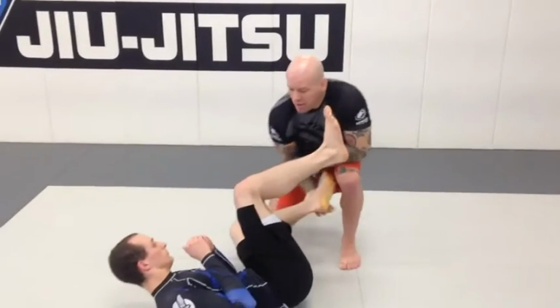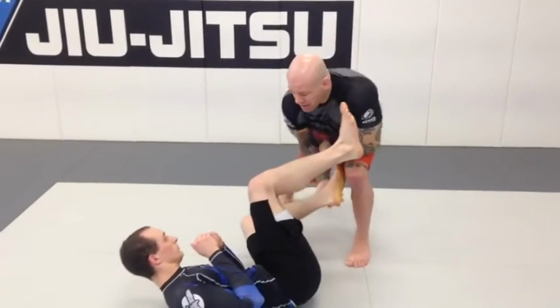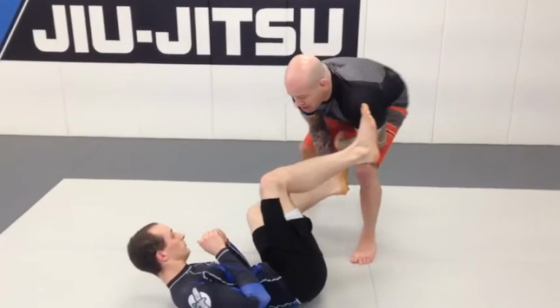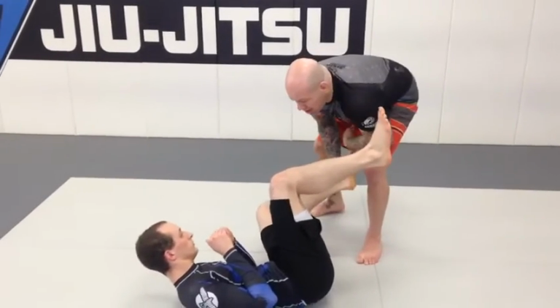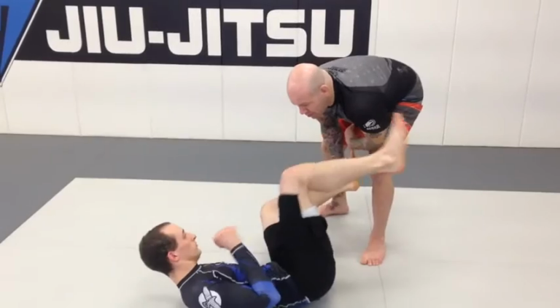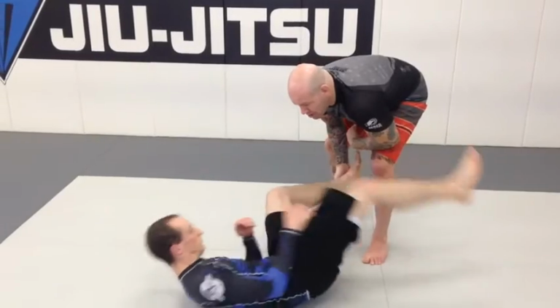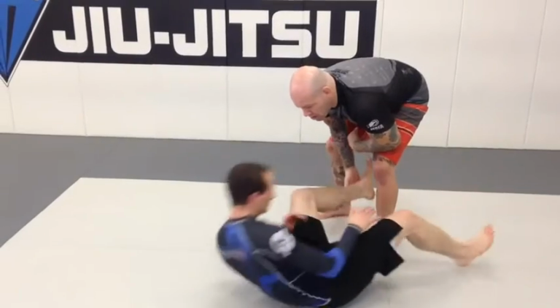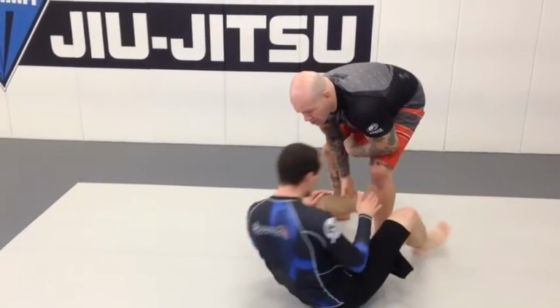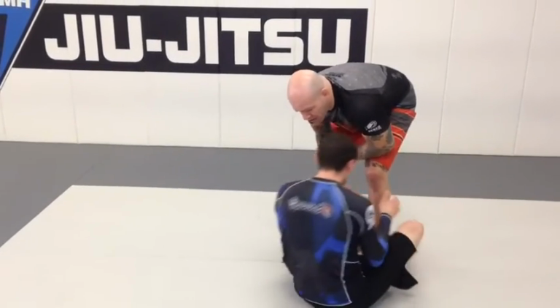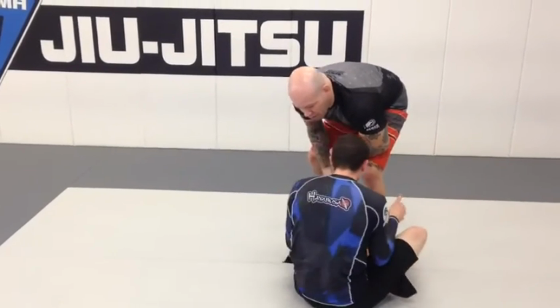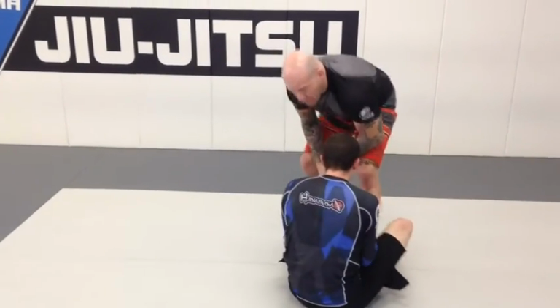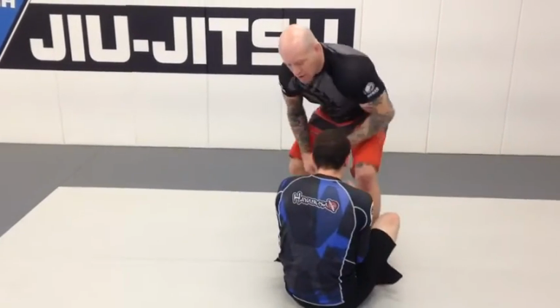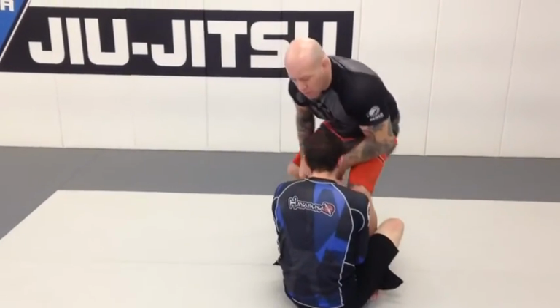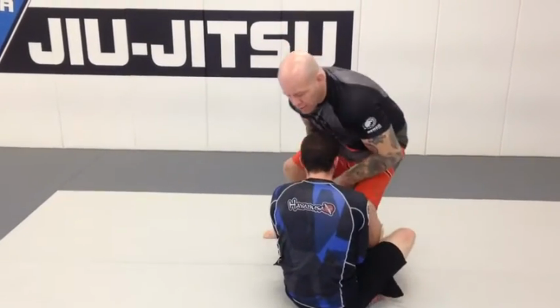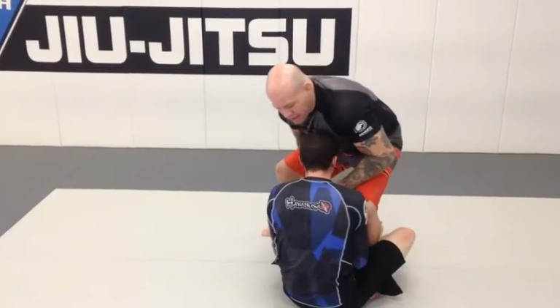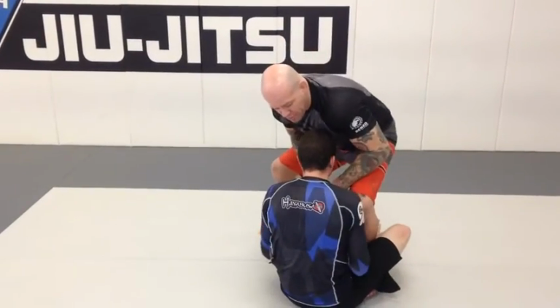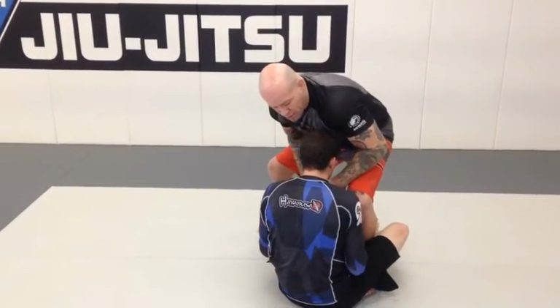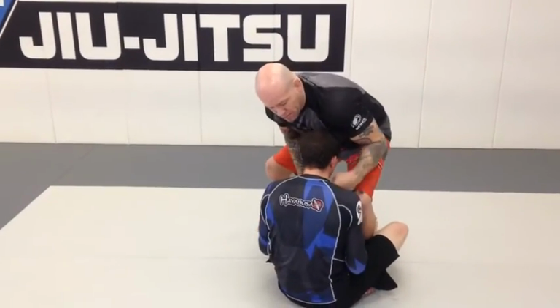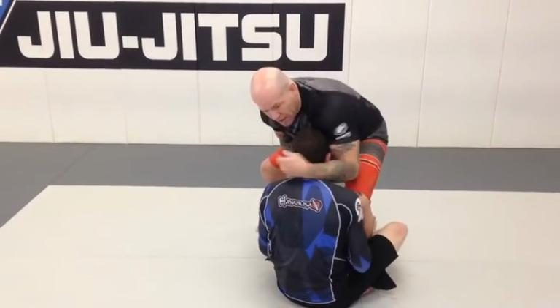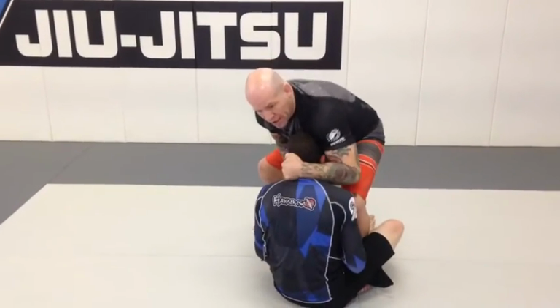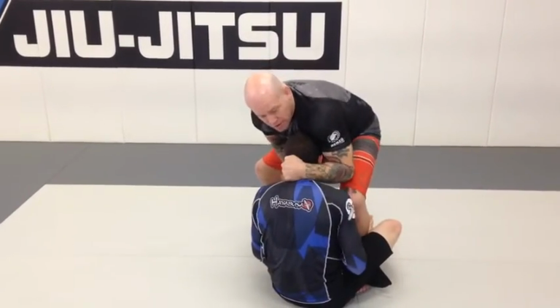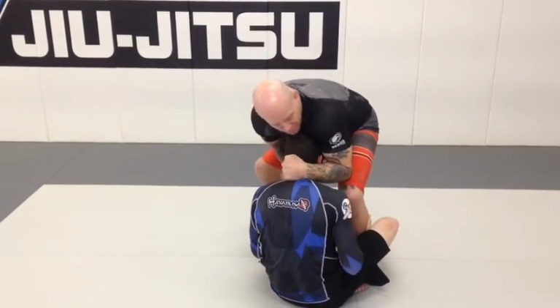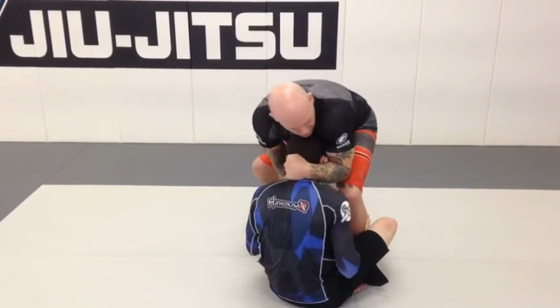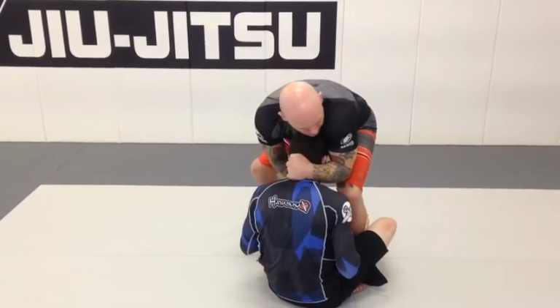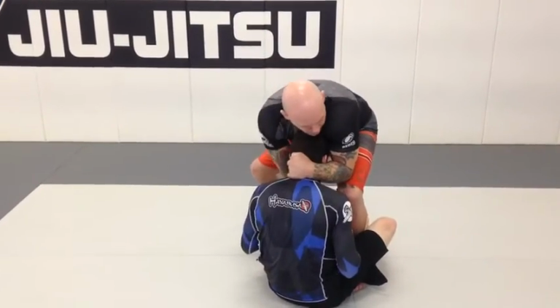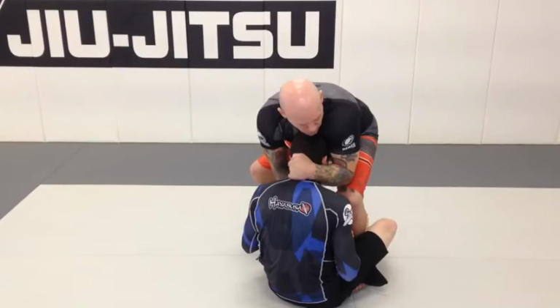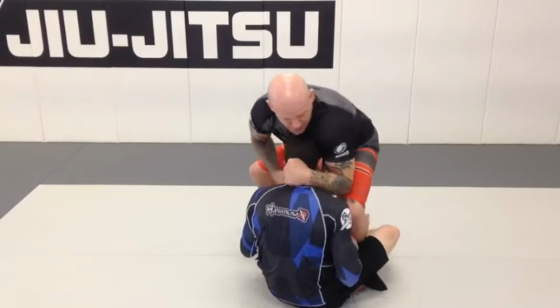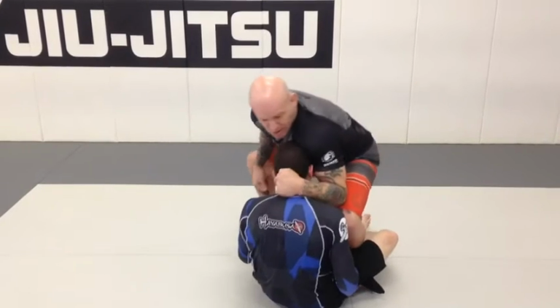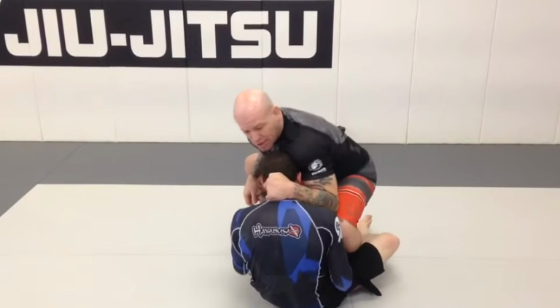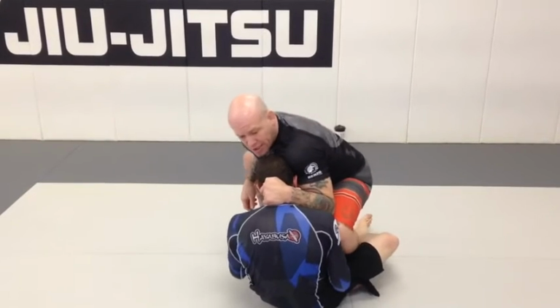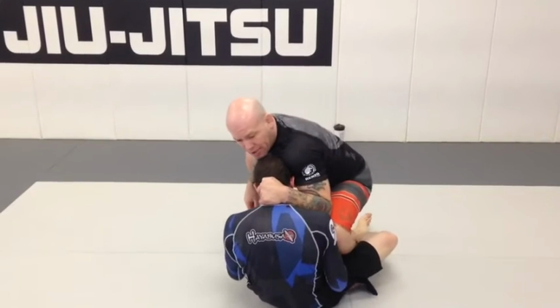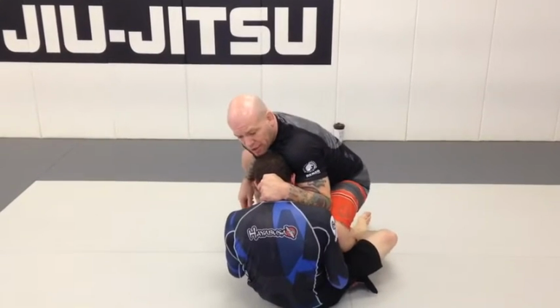Immediately he sits up and wants to start going to a sitting guard. So I wedge my knee up the middle at collar tie and I make sure my knee goes over the hip, the same side as the collar tie.